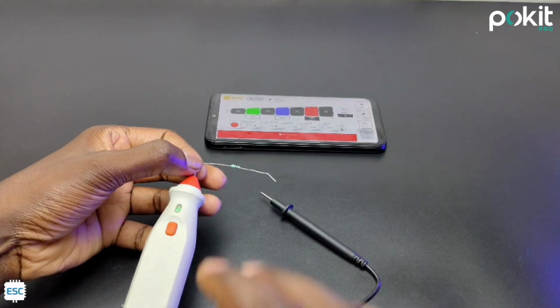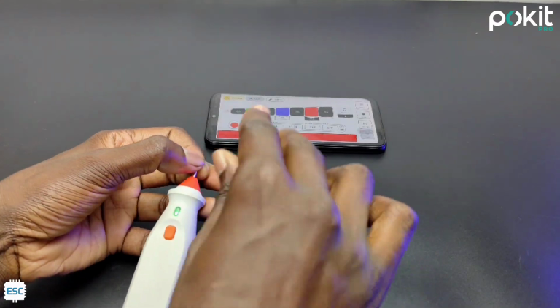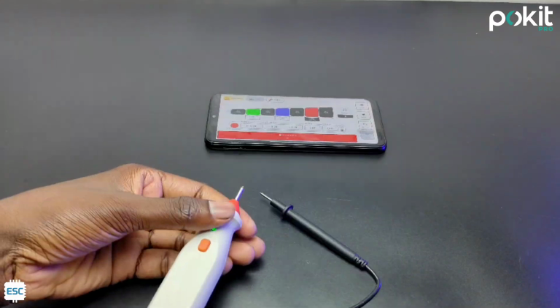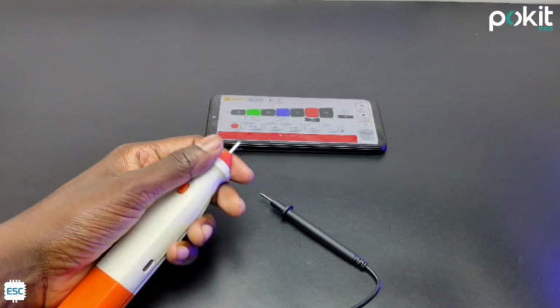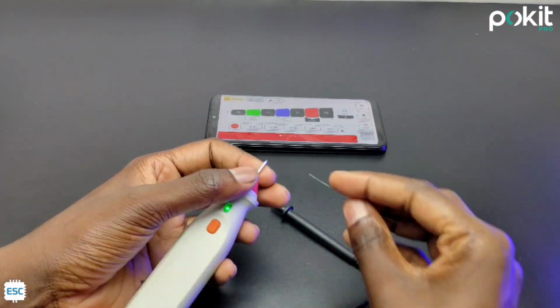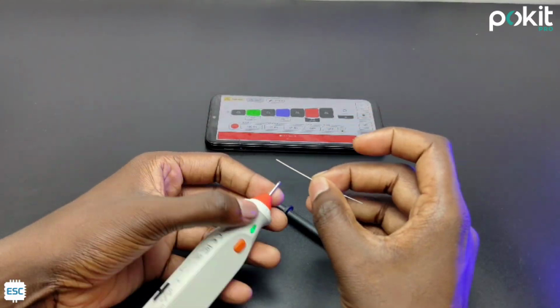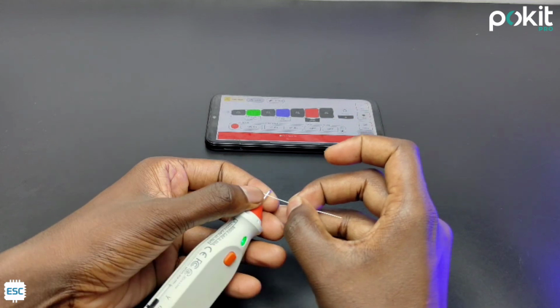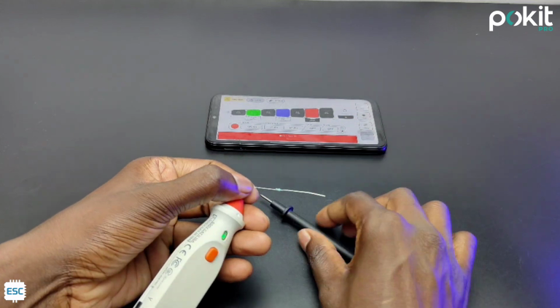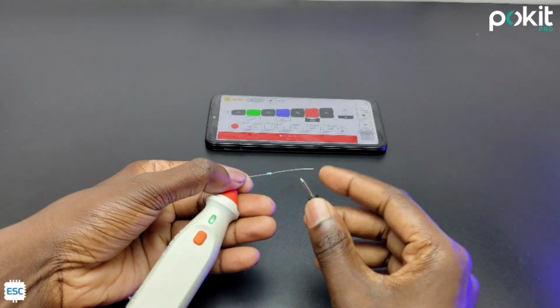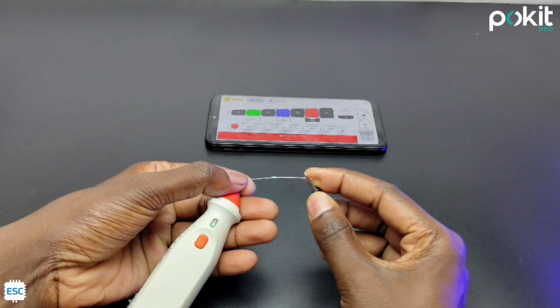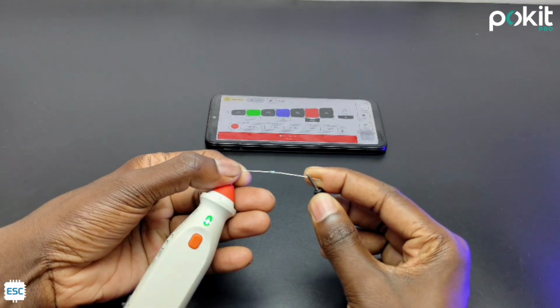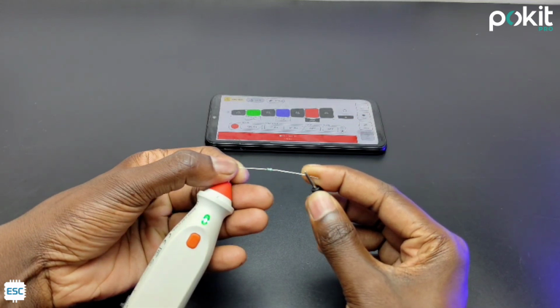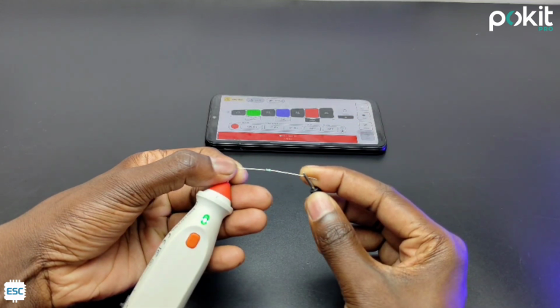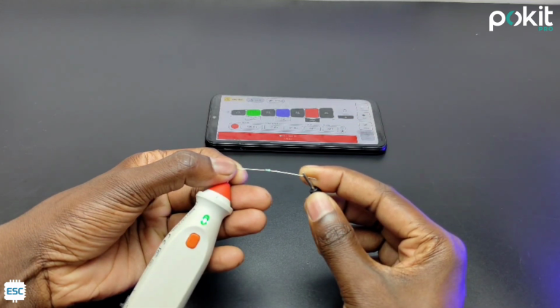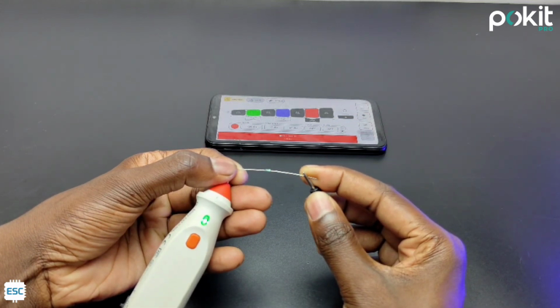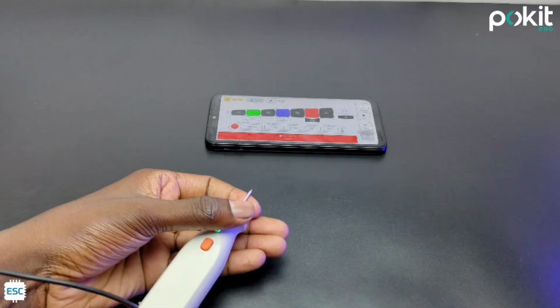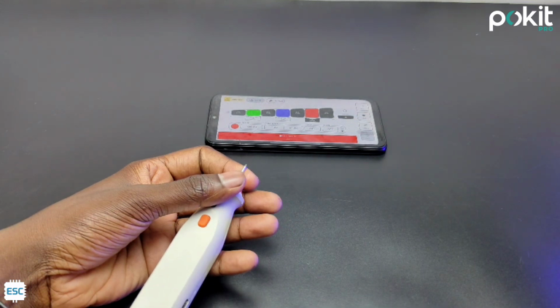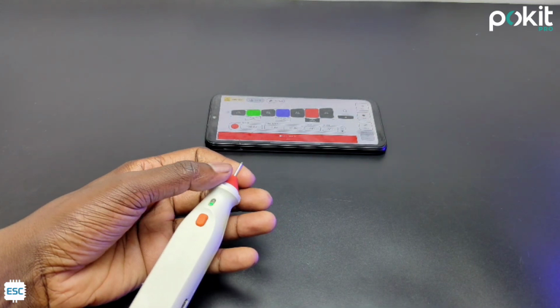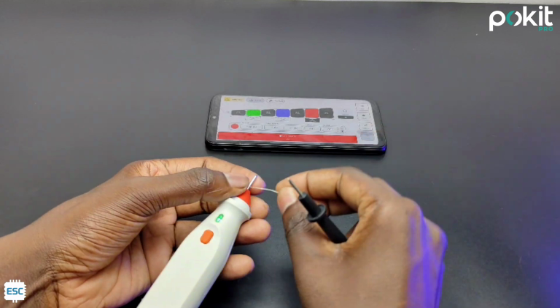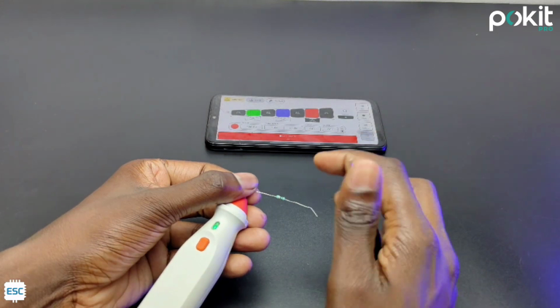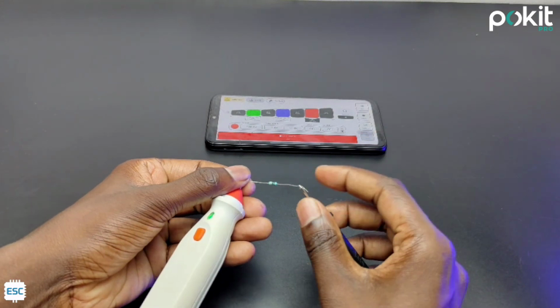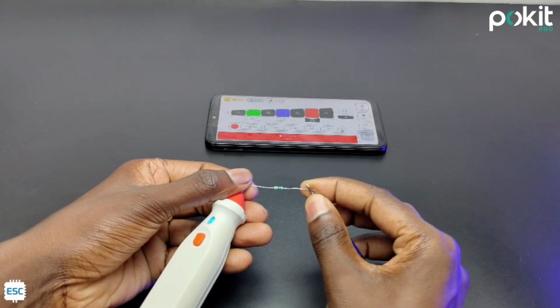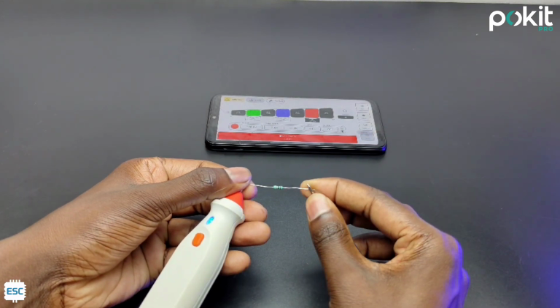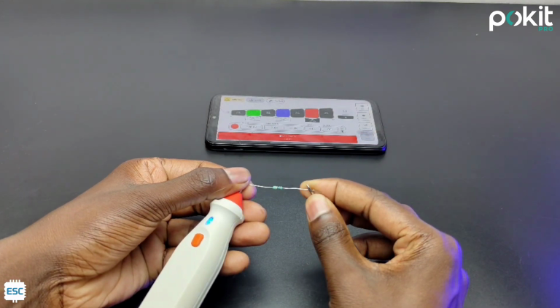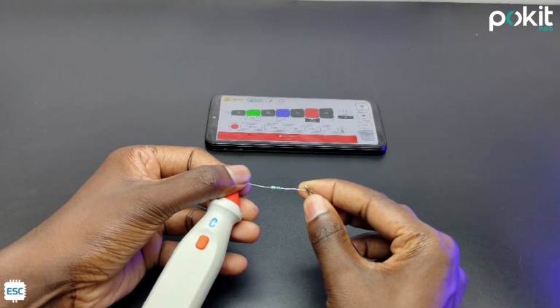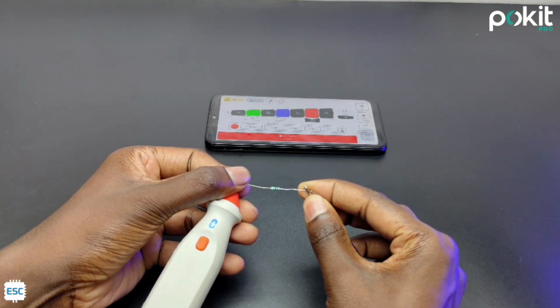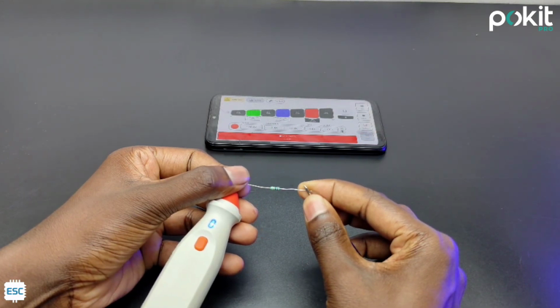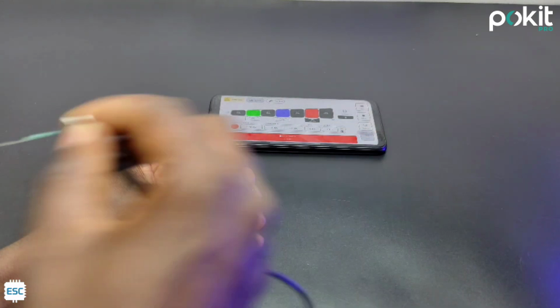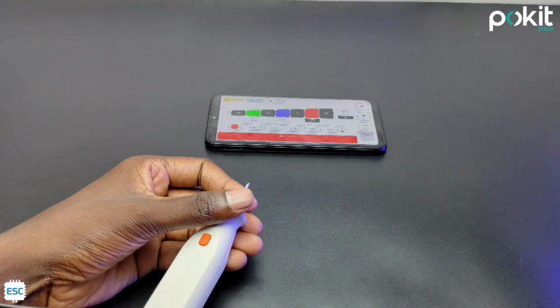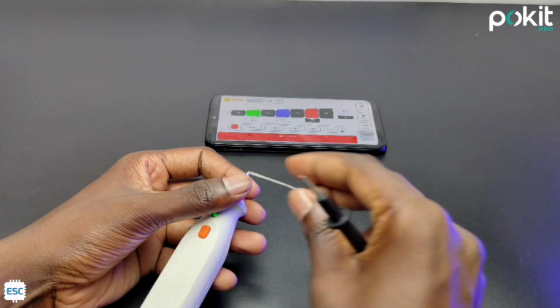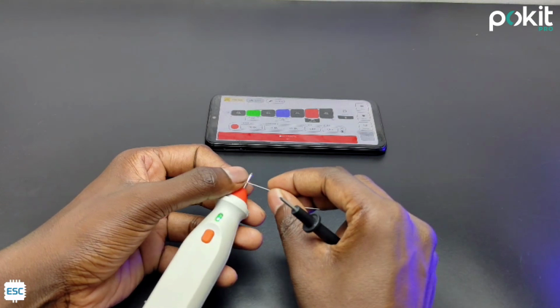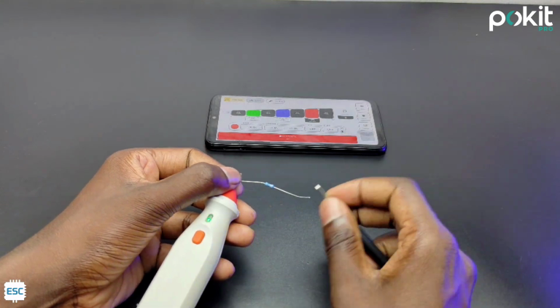The same way we can set ranges for resistance, current, temperature, frequency, and more. This means we can set any range and measure and test values easily. You can find the Pocket link in the video description. That's it — see you with another one. Bye-bye.